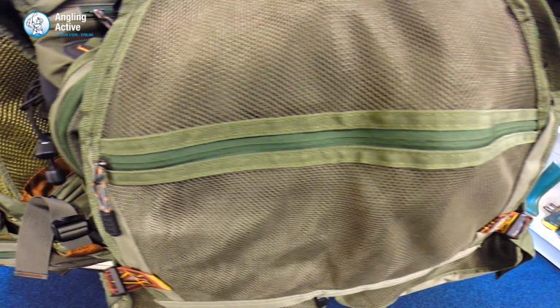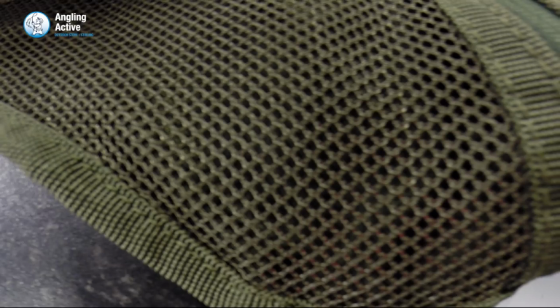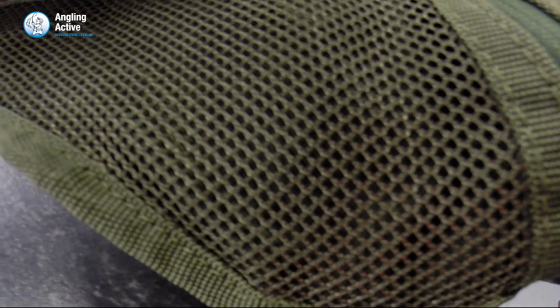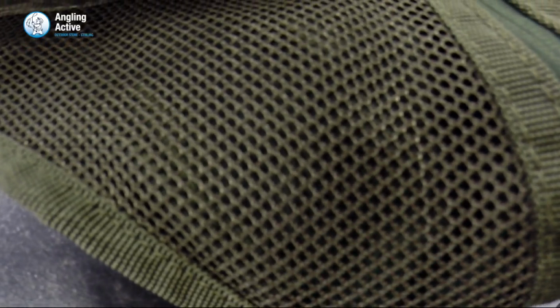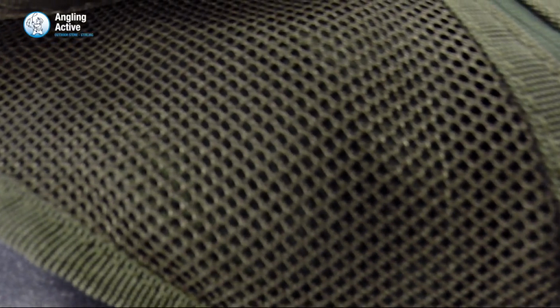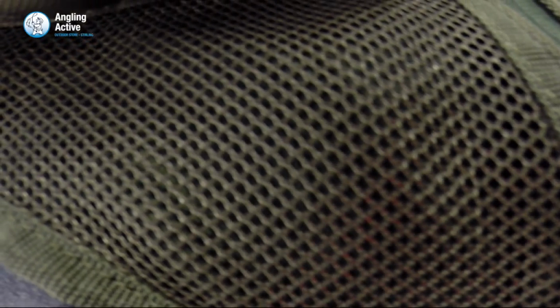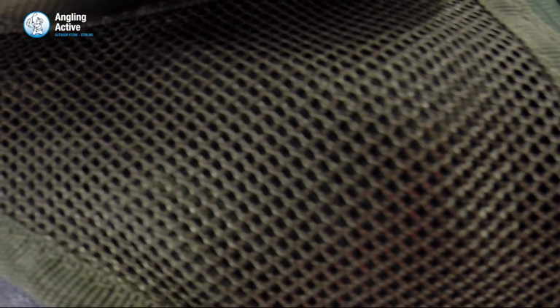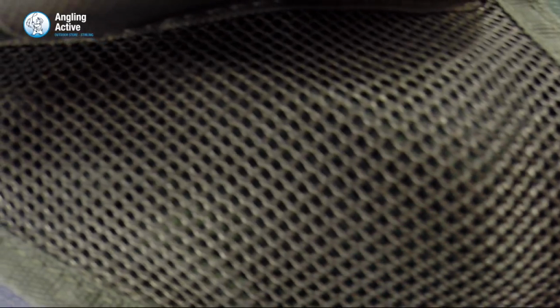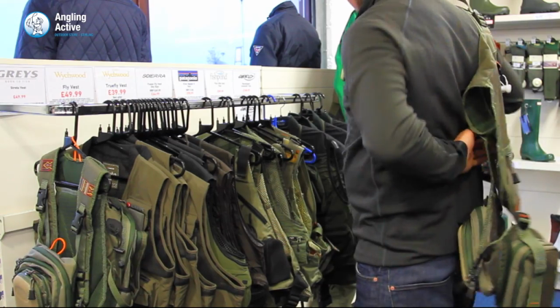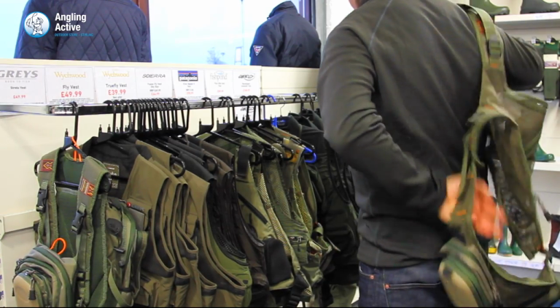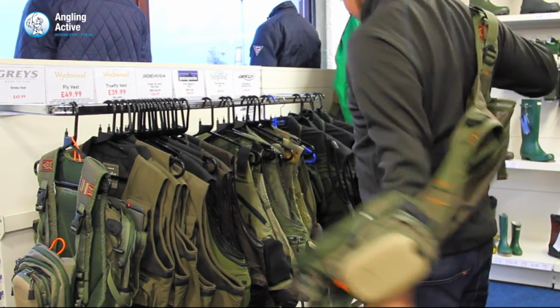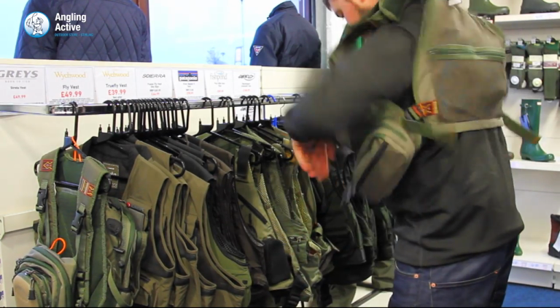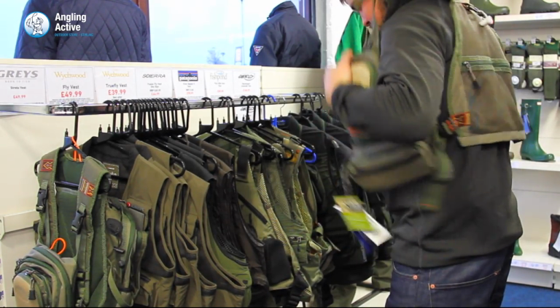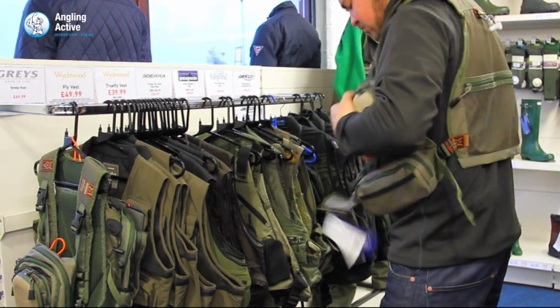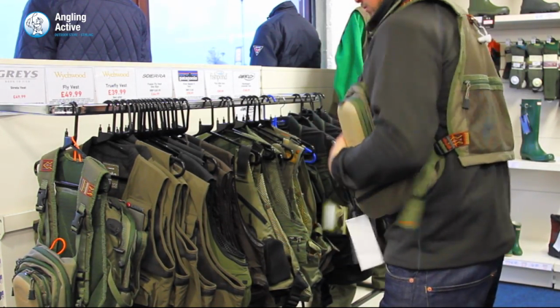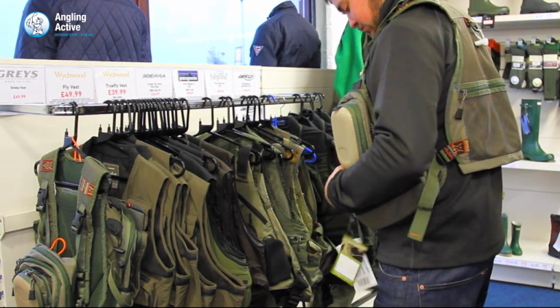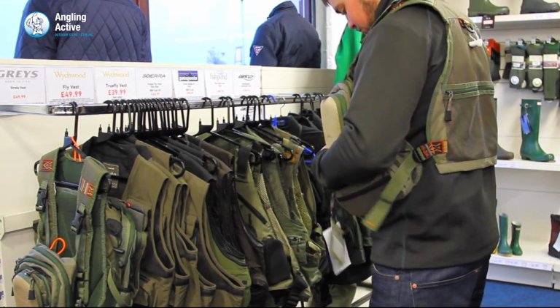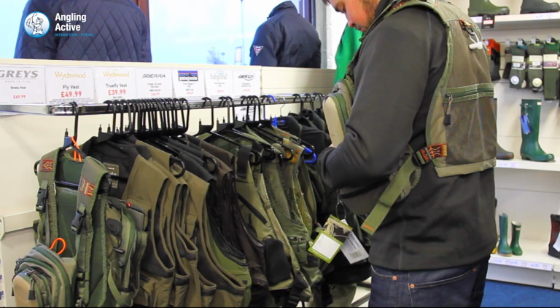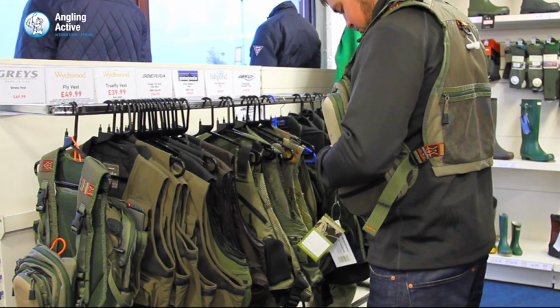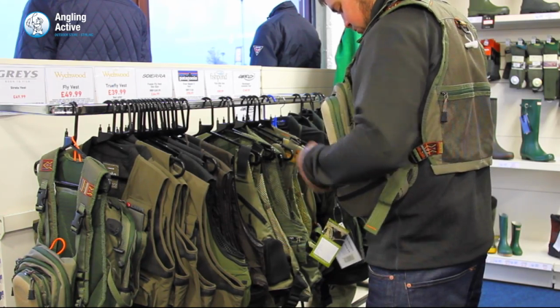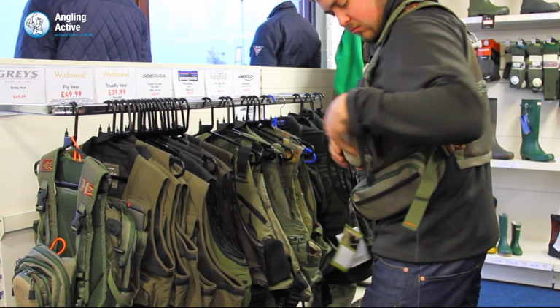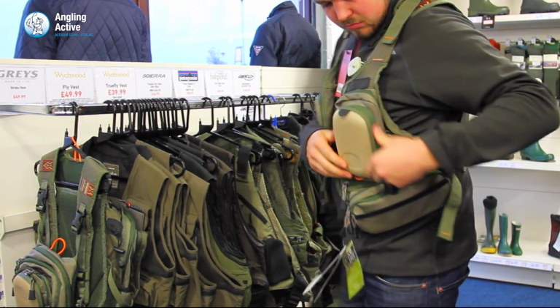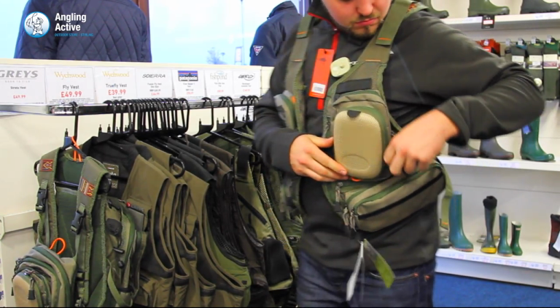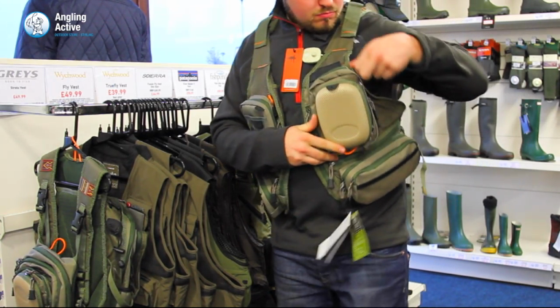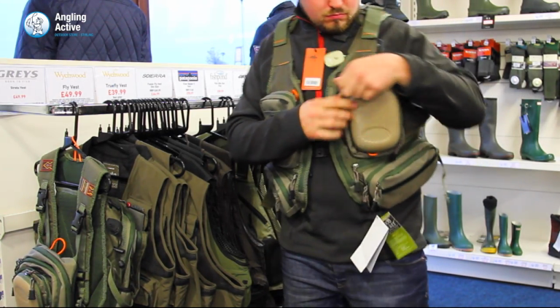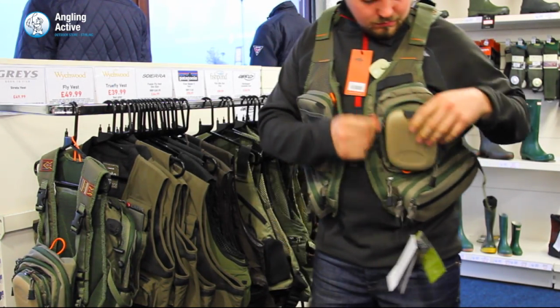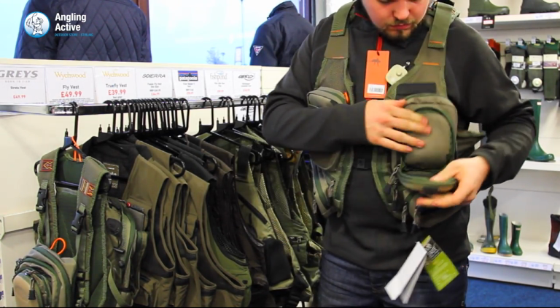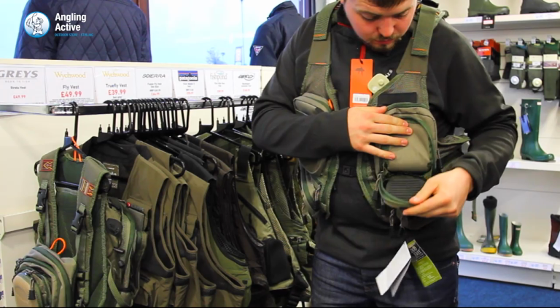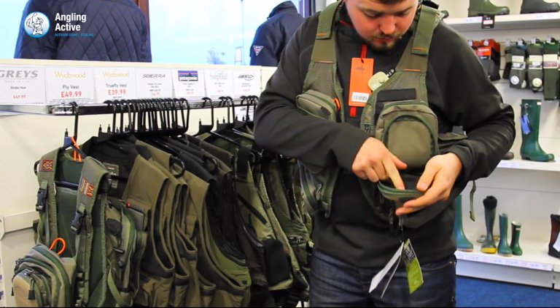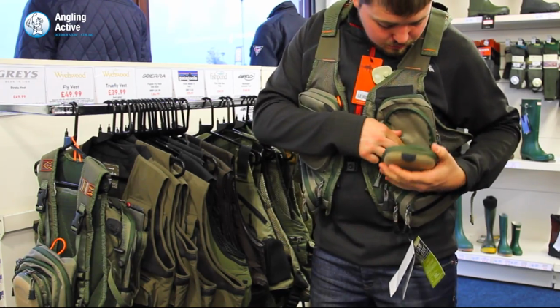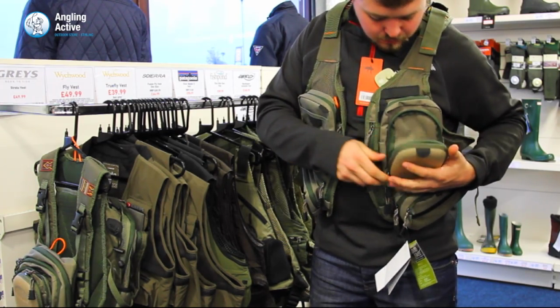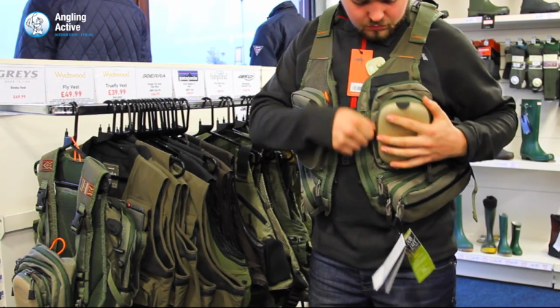The vest is predominantly made from a very tough mesh-like material, which in turn keeps it neutral with your existing thermal layering and waterproofing. One size fits all, and it is fully adjustable to fit the angler over a single layer in the summer or even the bulkiest jacket you have for winter conditions.